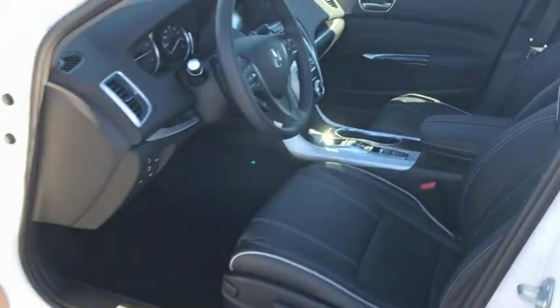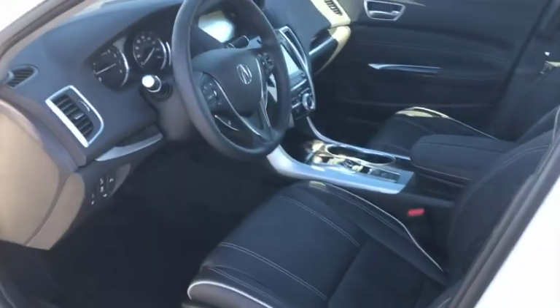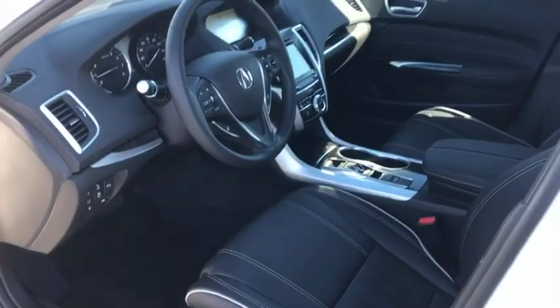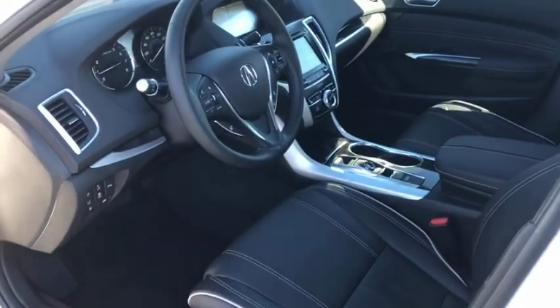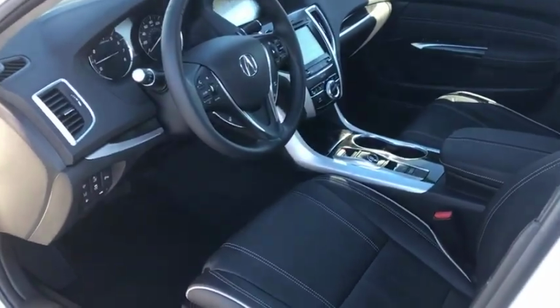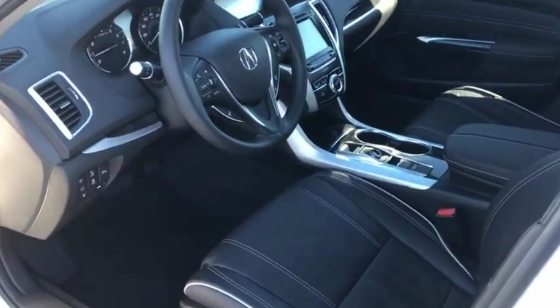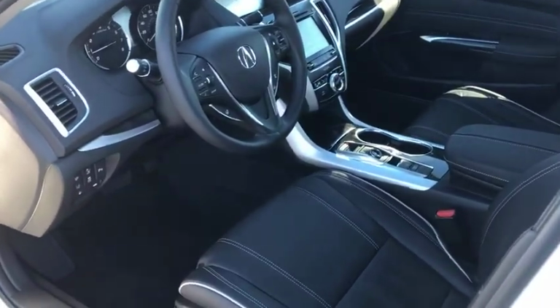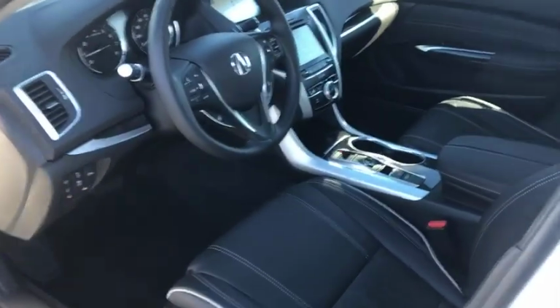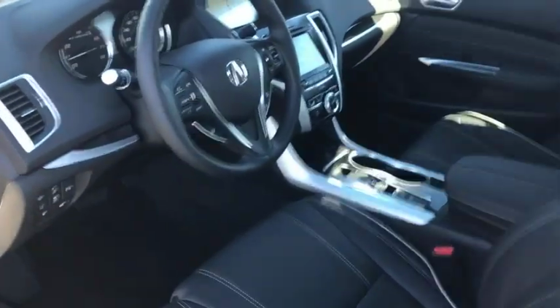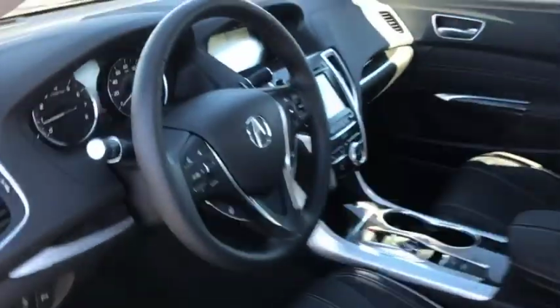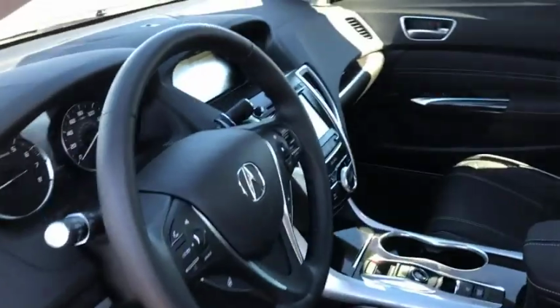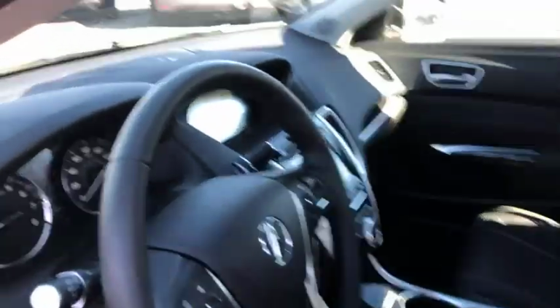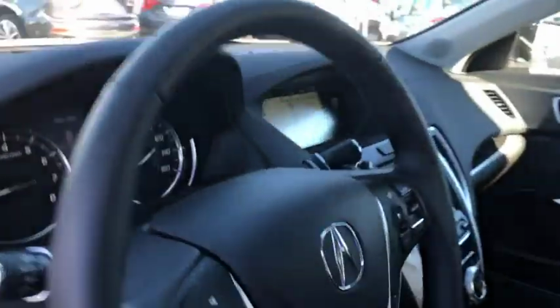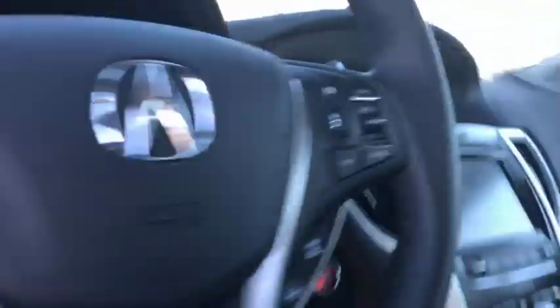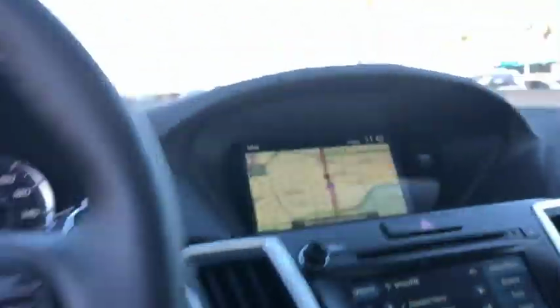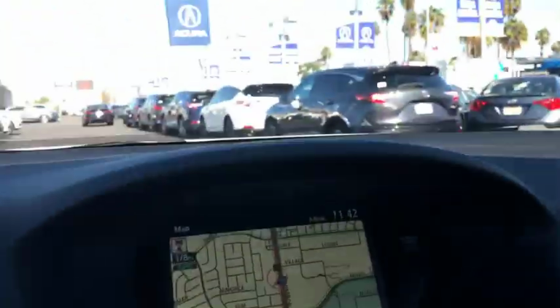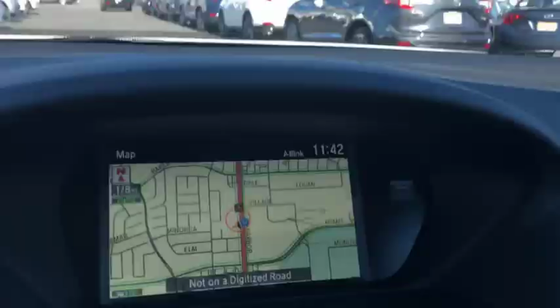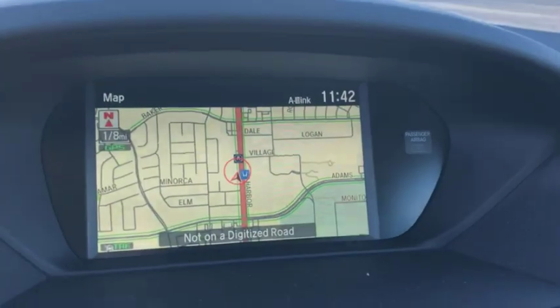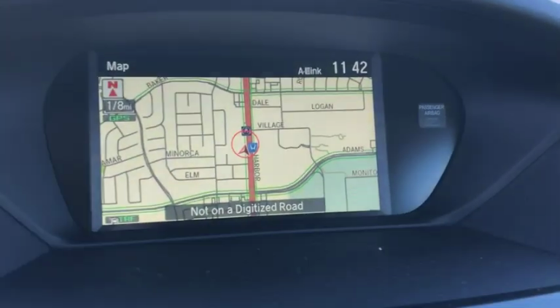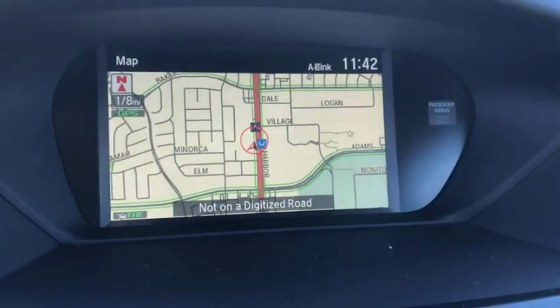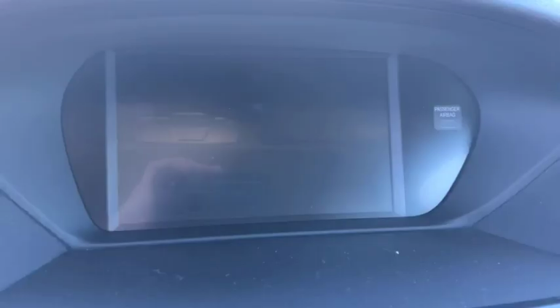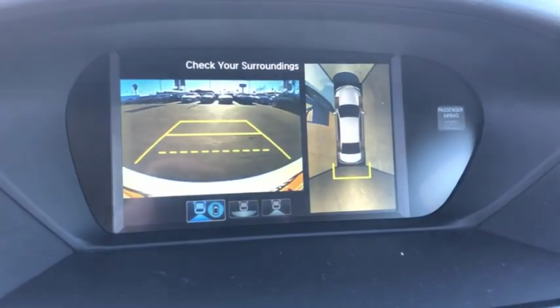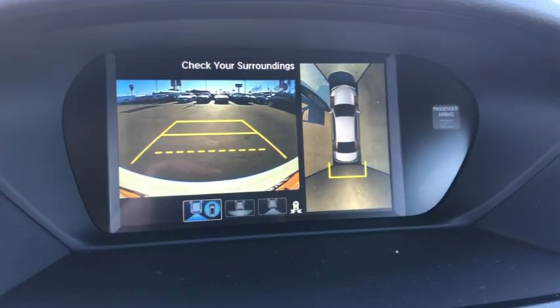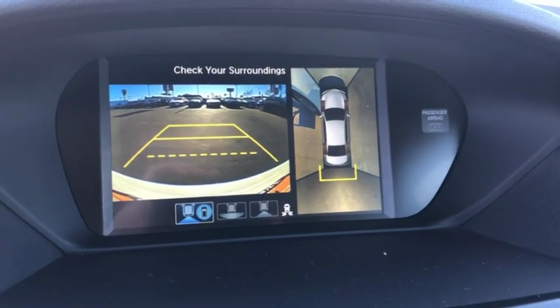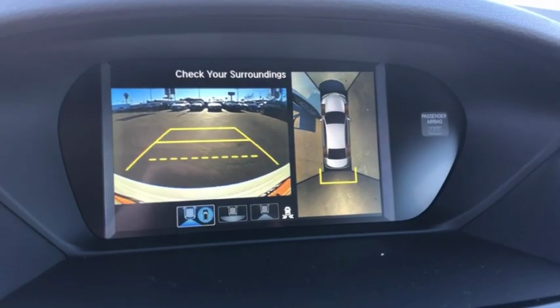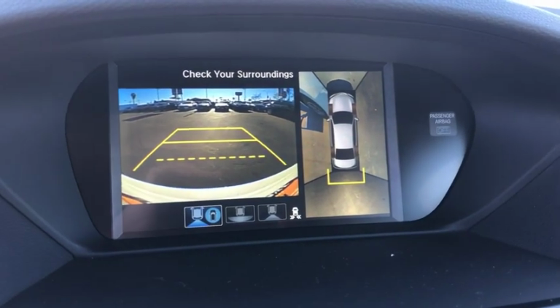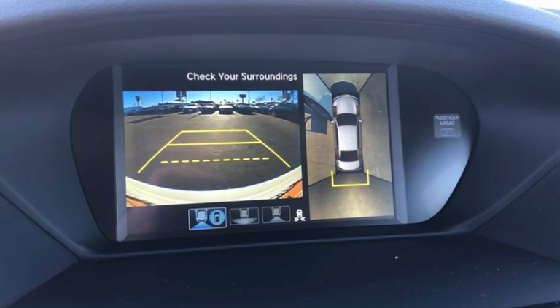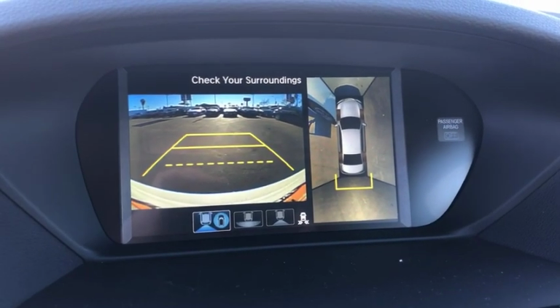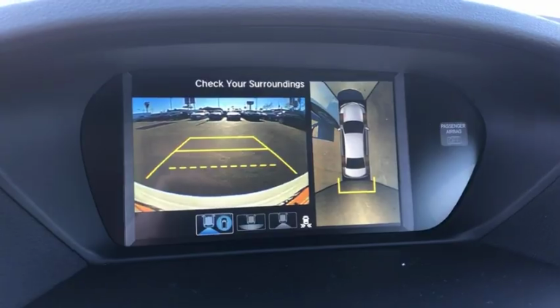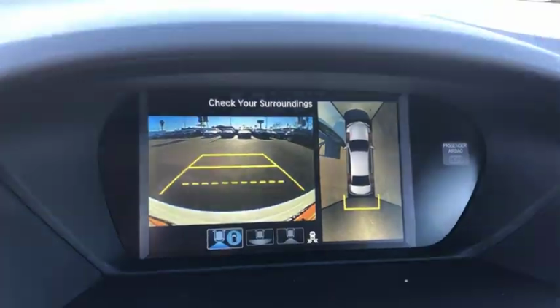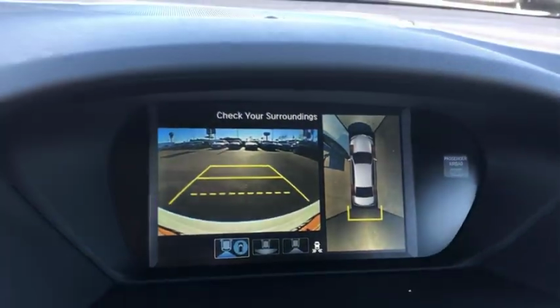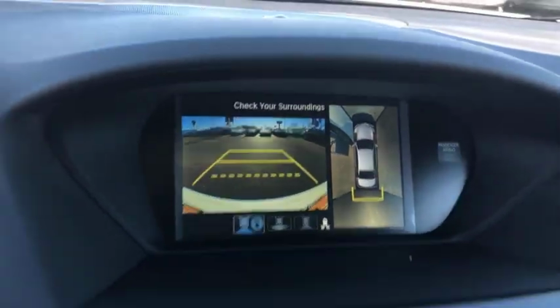Bluetooth, power steering, adjustable steering wheel, auto dimming rear view mirror, cruise control, keyless start, aluminum wheels, four-wheel disc brakes.